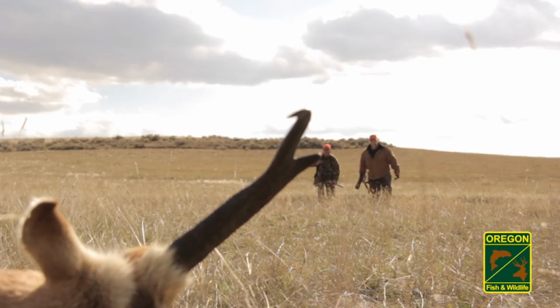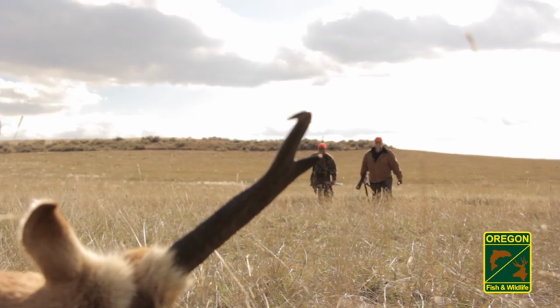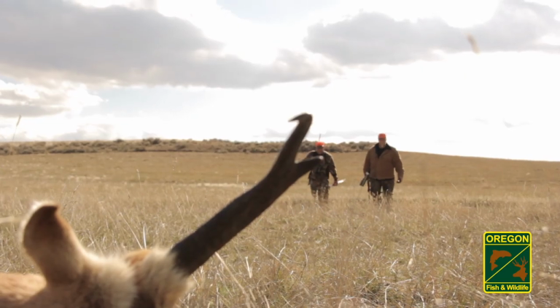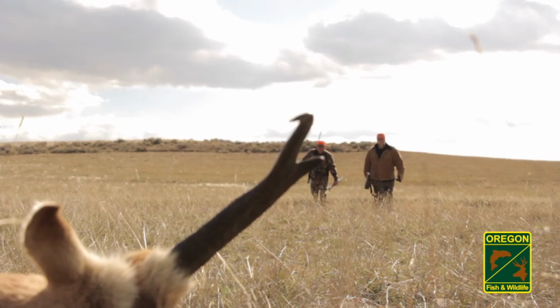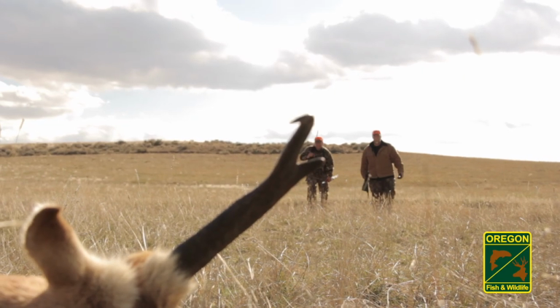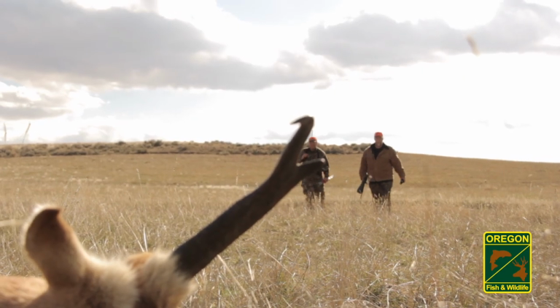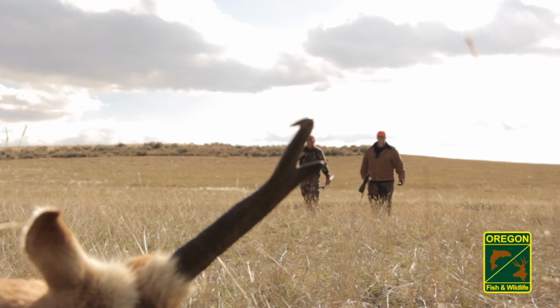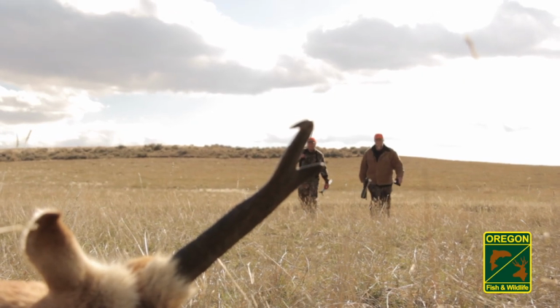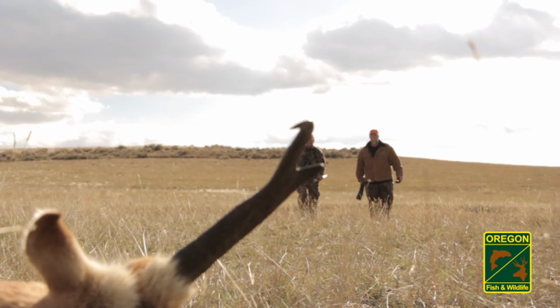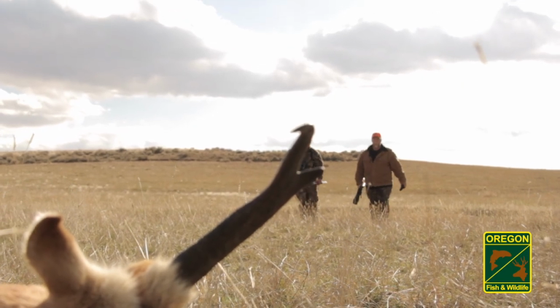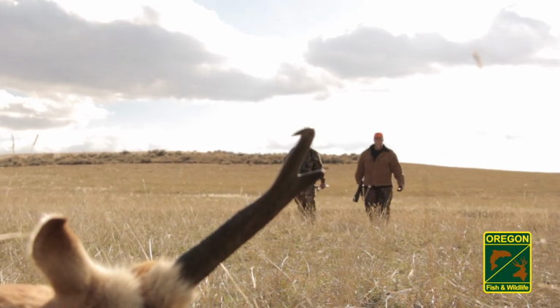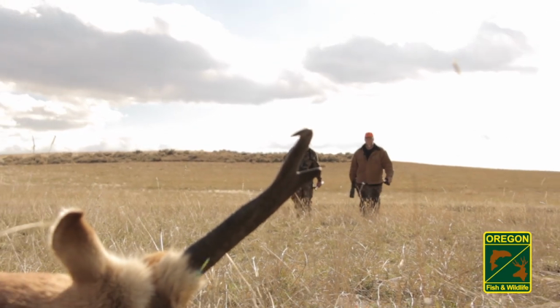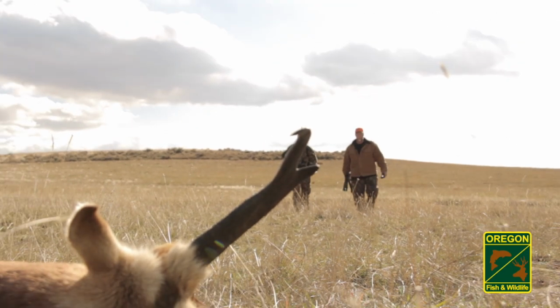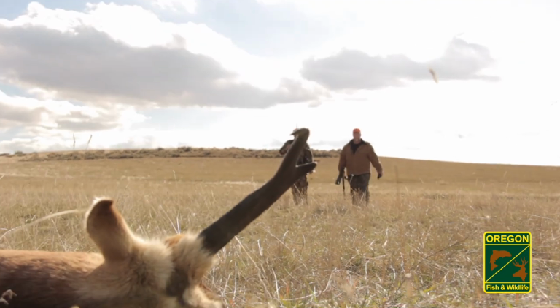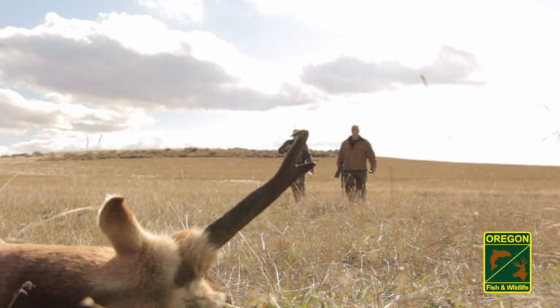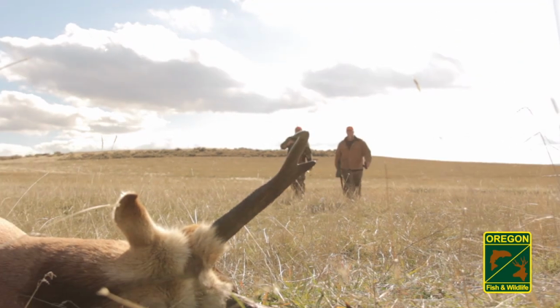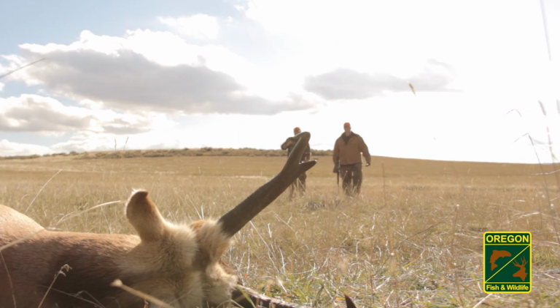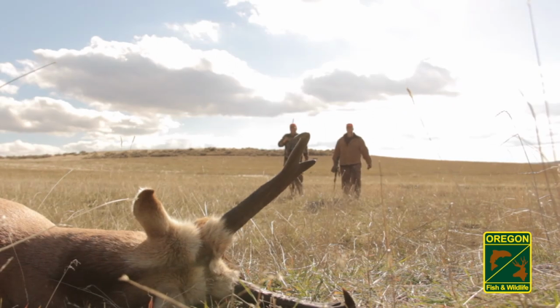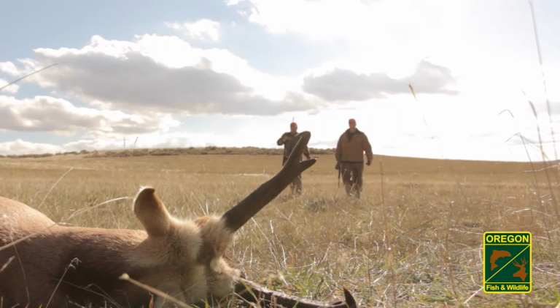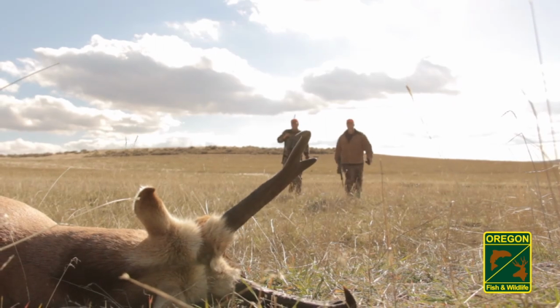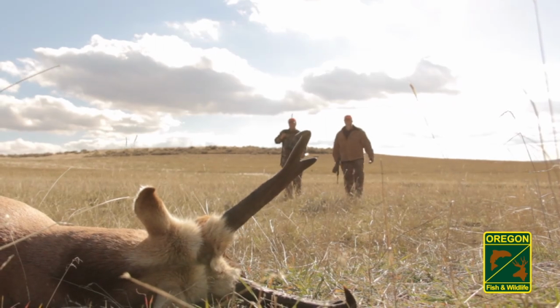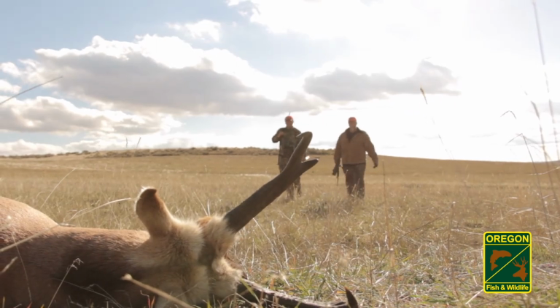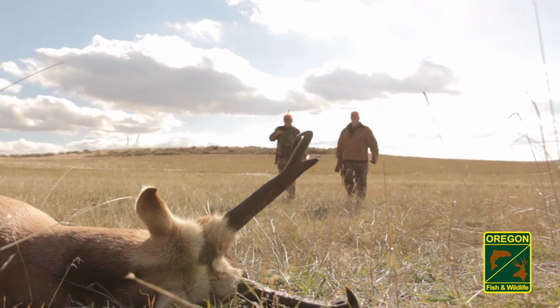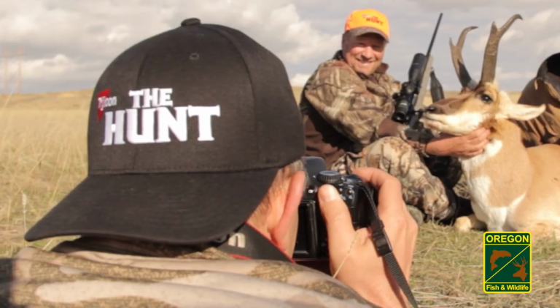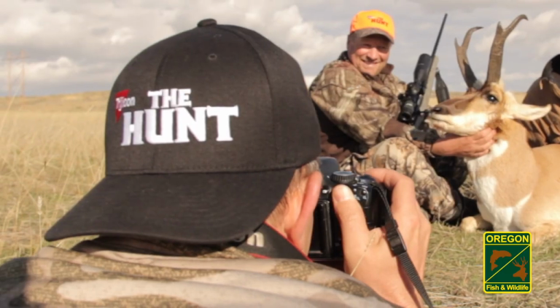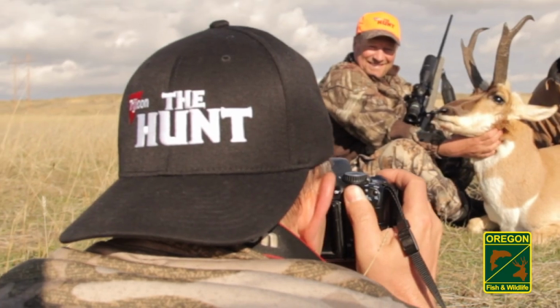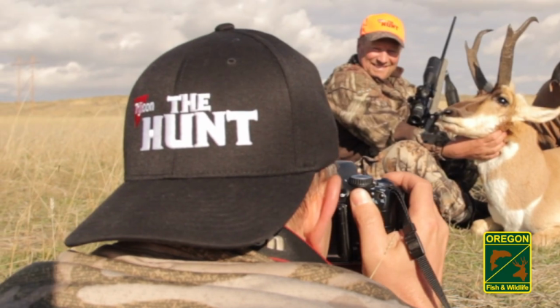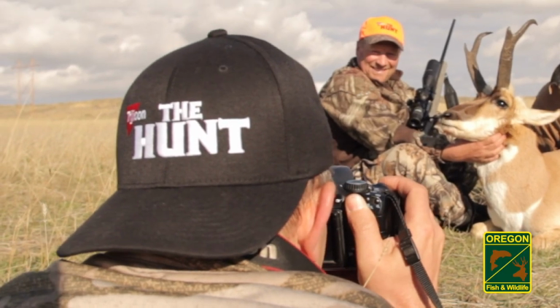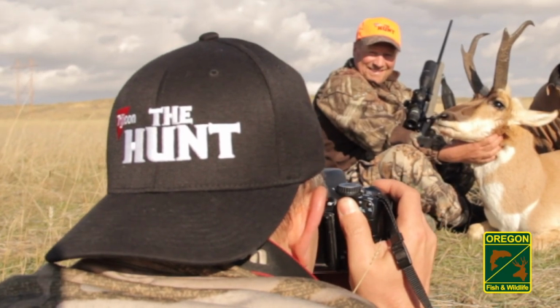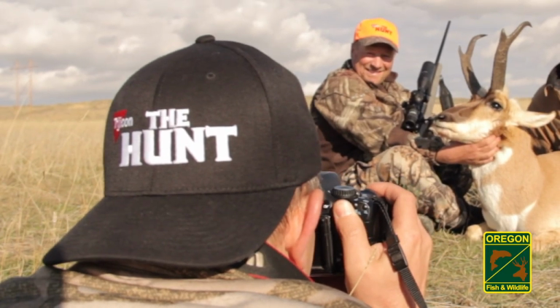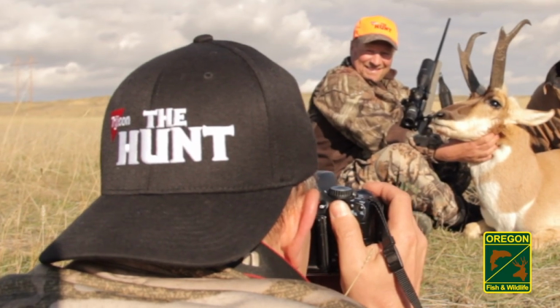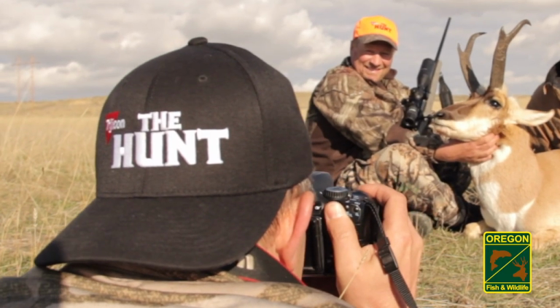Pronghorn meat is delicious, but the key is taking proper care of the animal once down. To optimize the quality of pronghorn meat, snap your pictures and immediately begin field dressing.